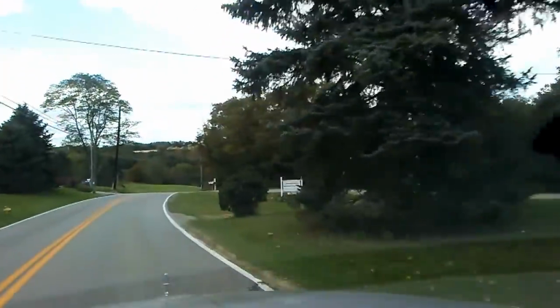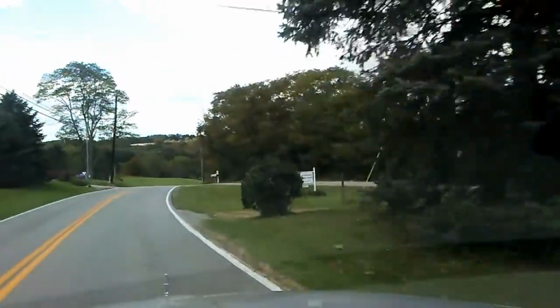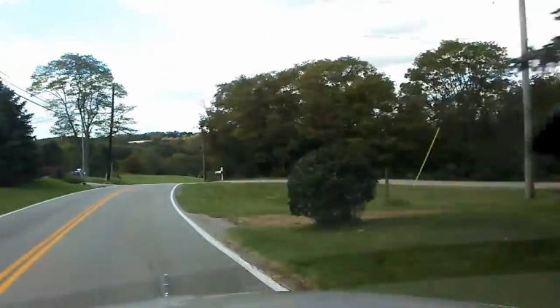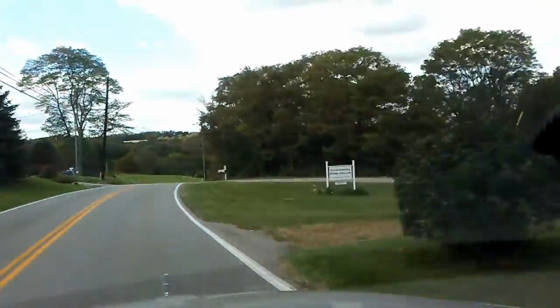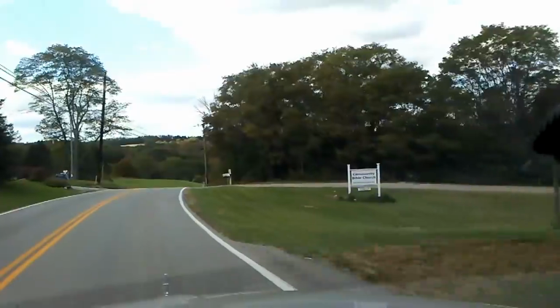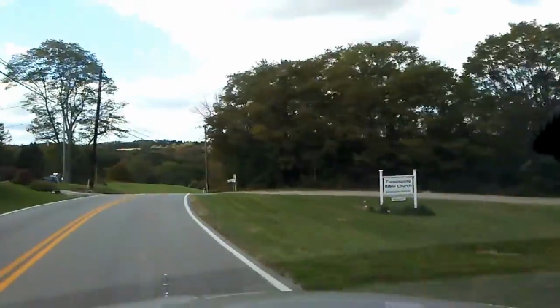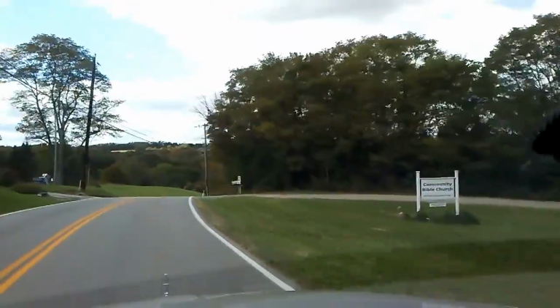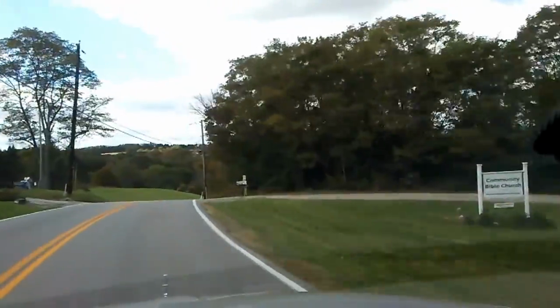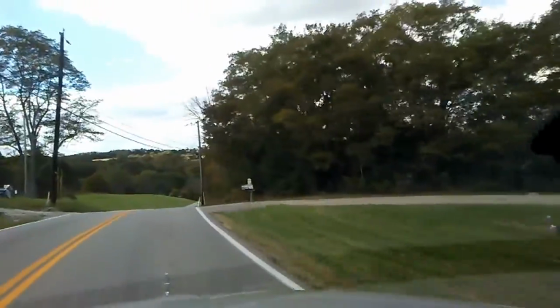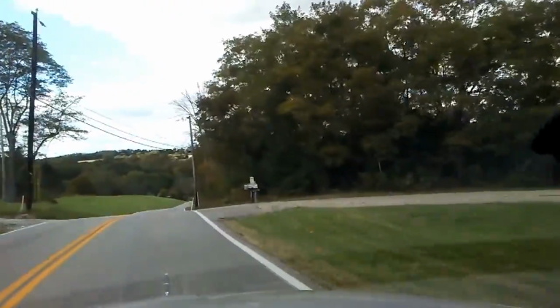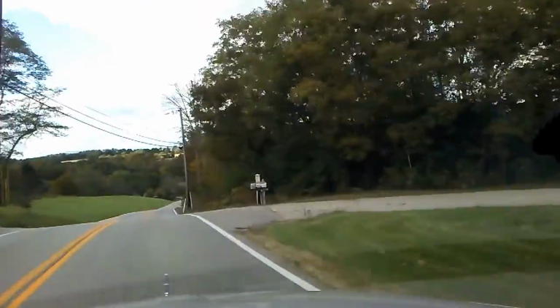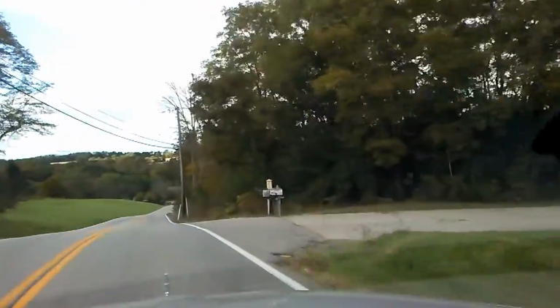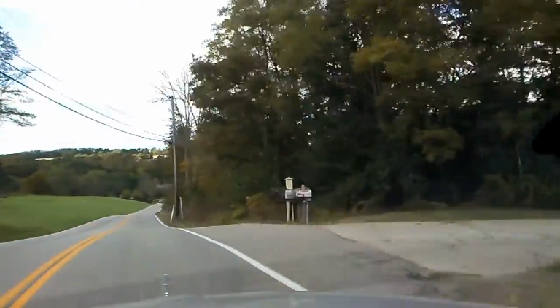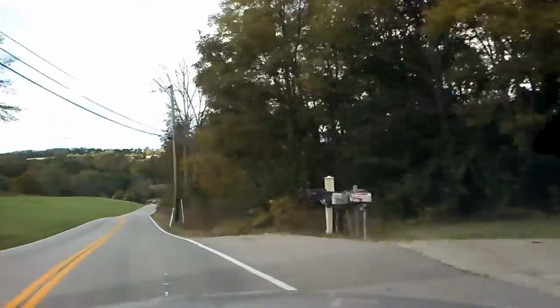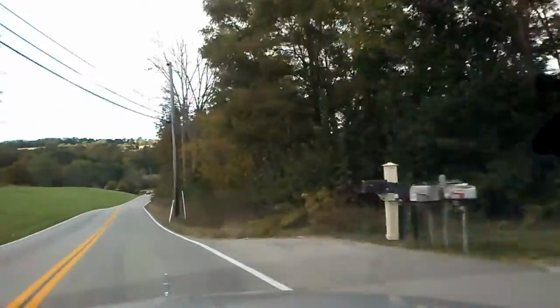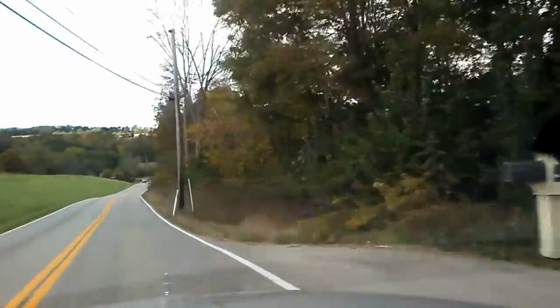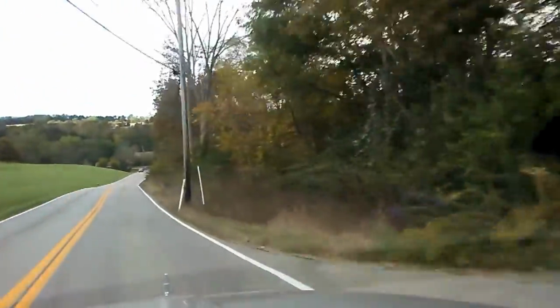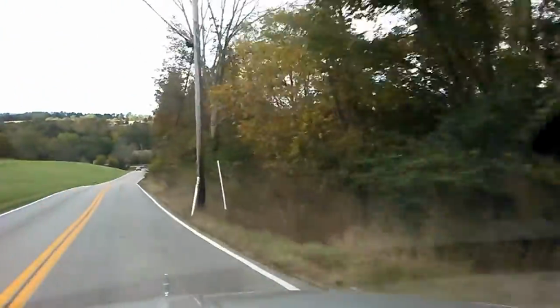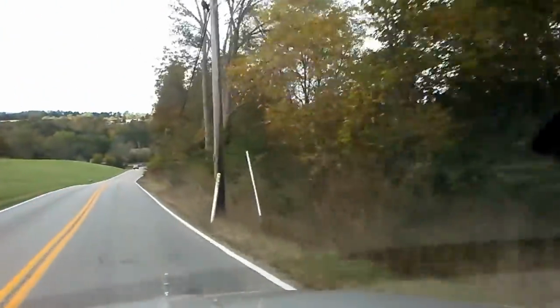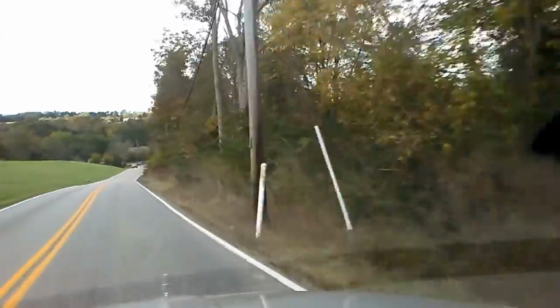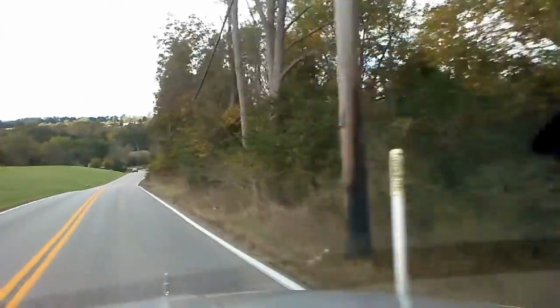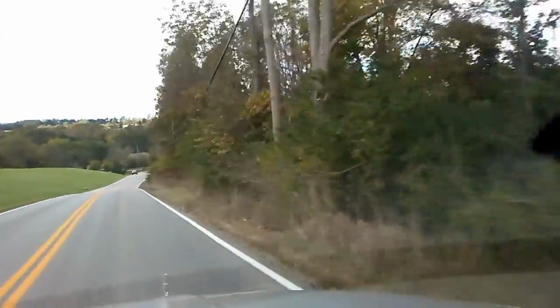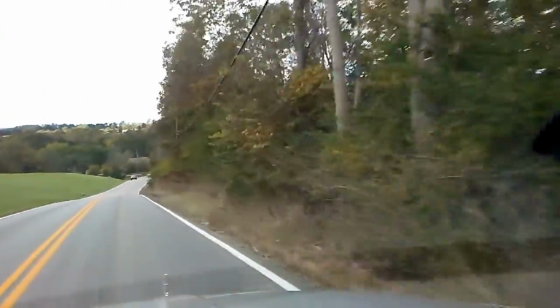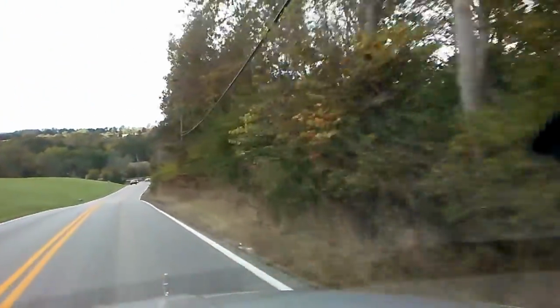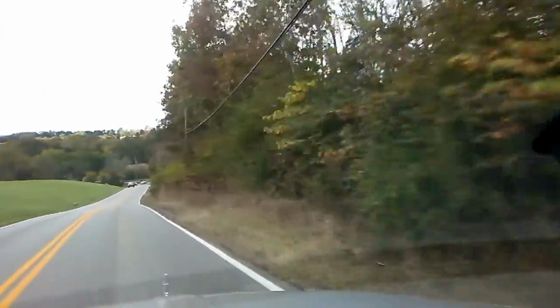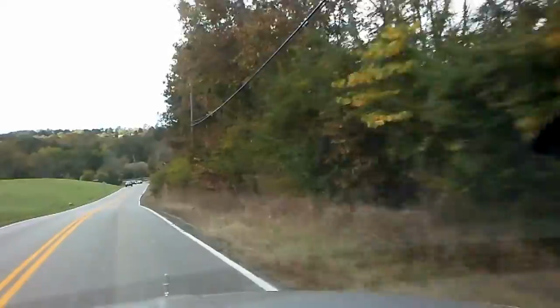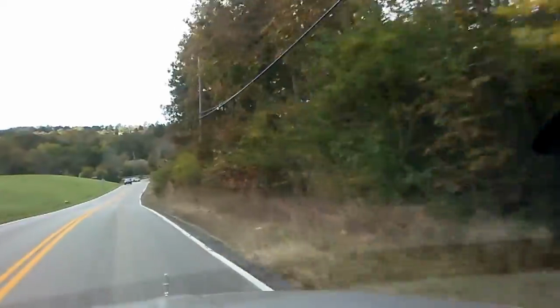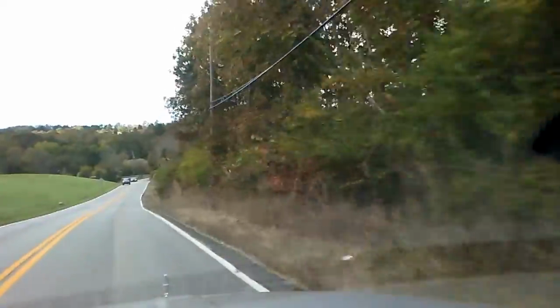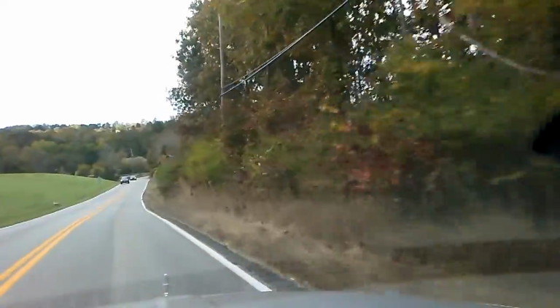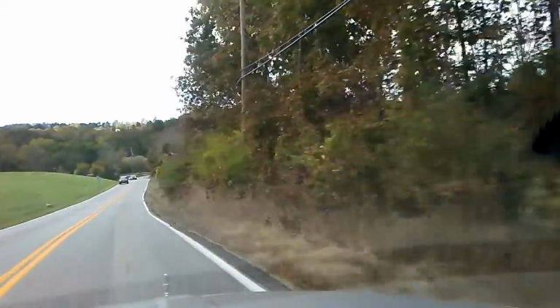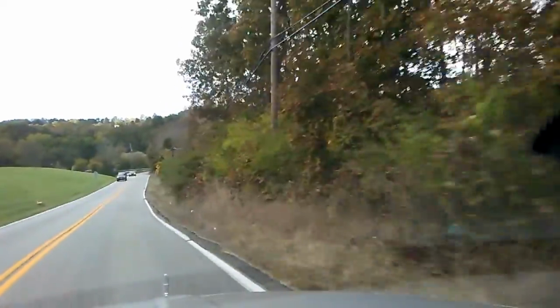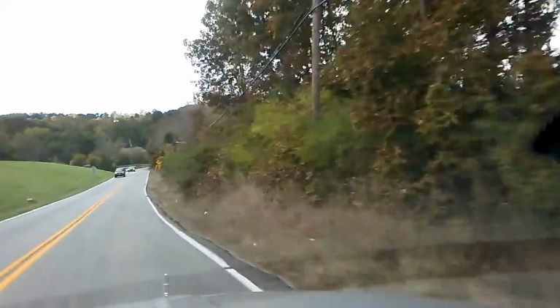I used to travel these roads all the time when I was in high school. Partying. I was one of those party kids.